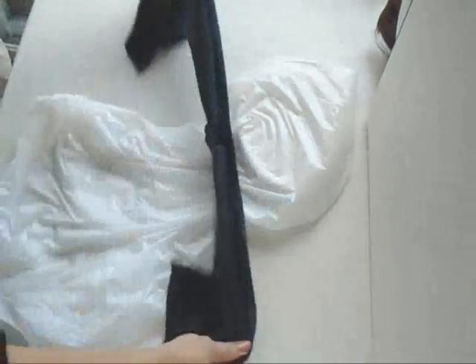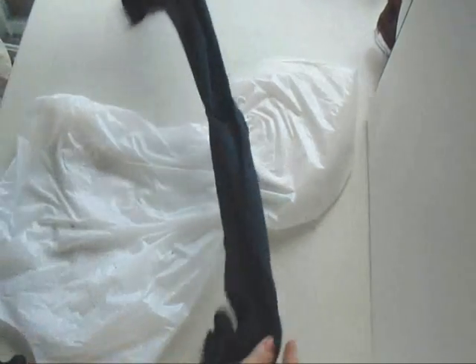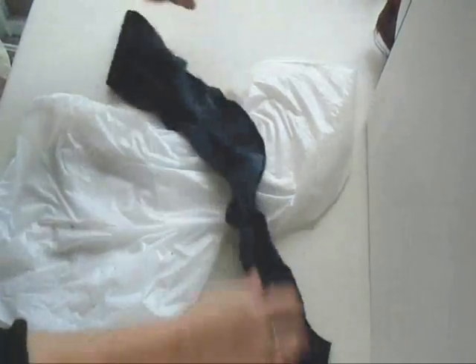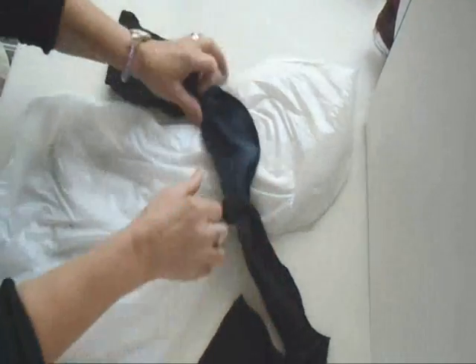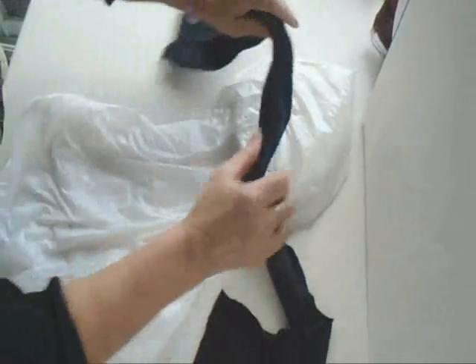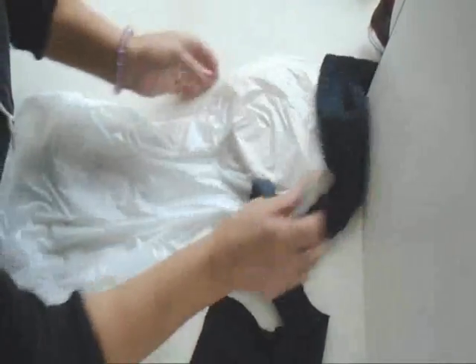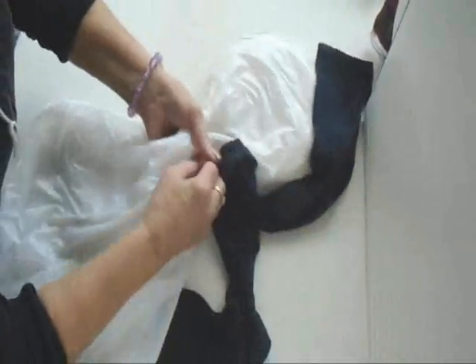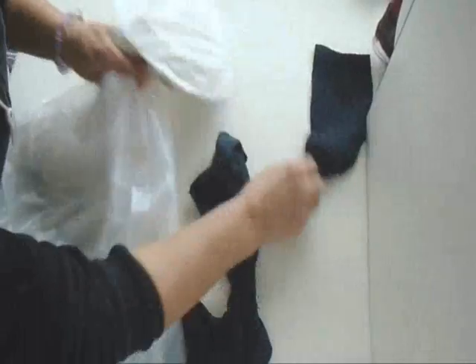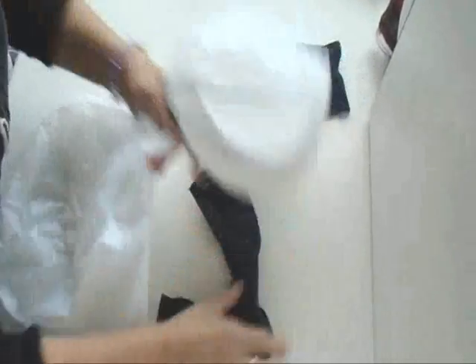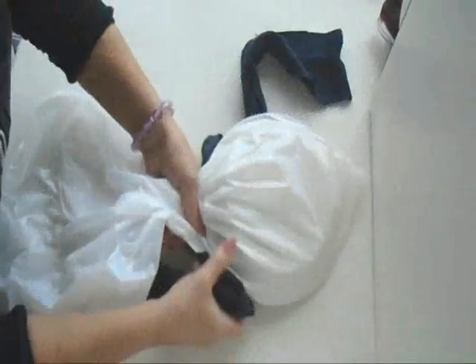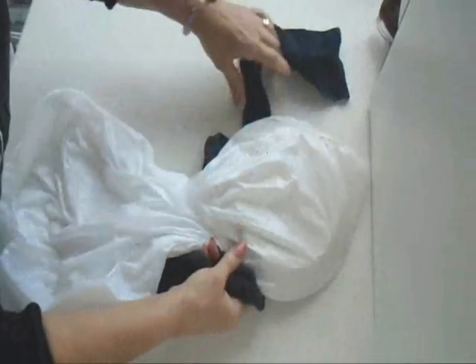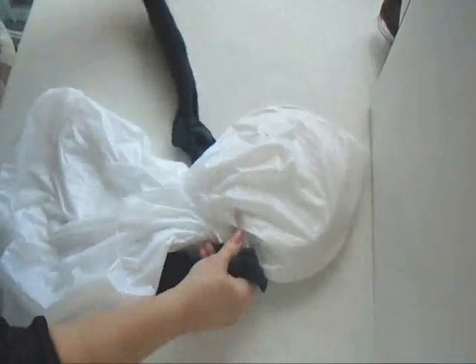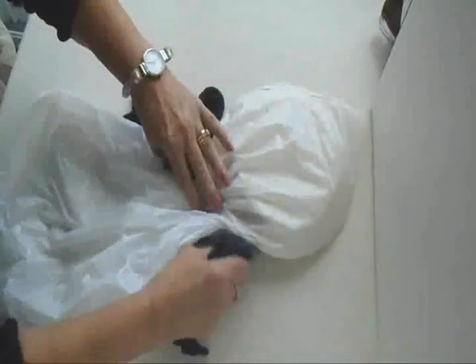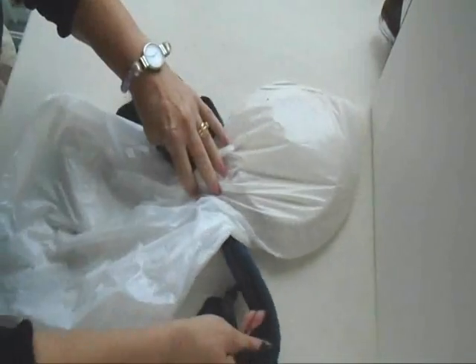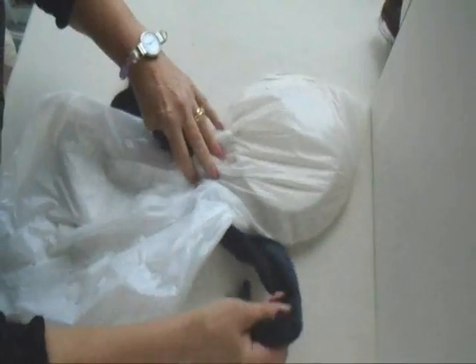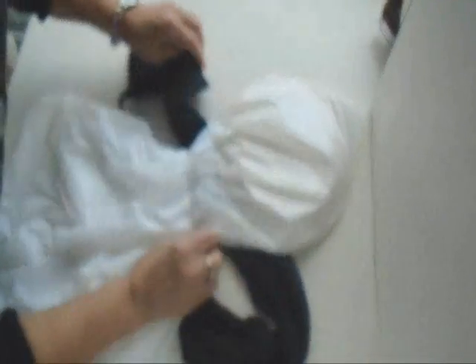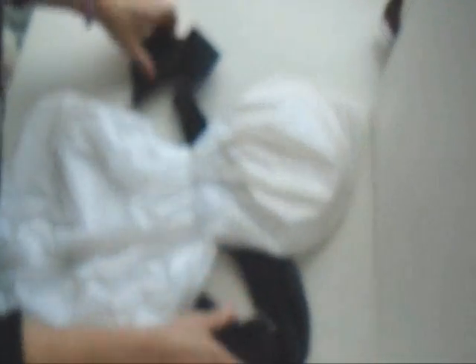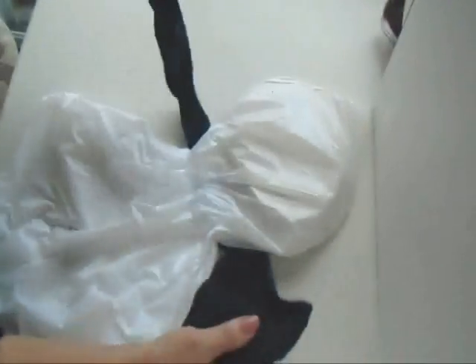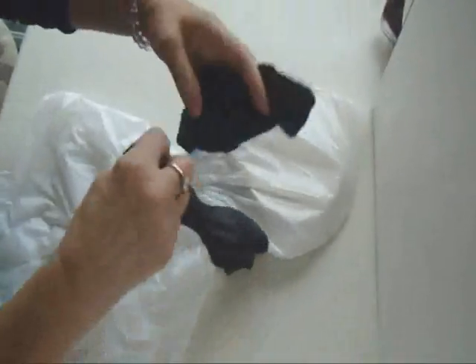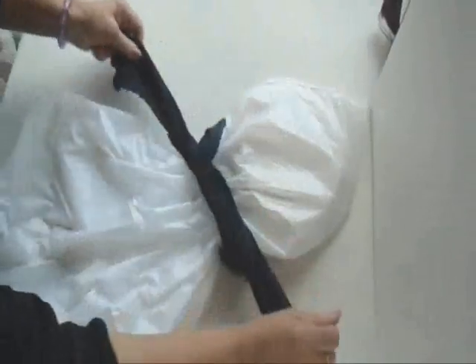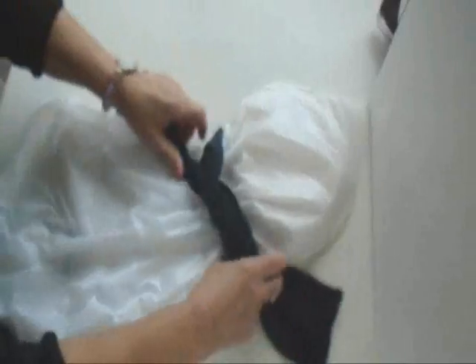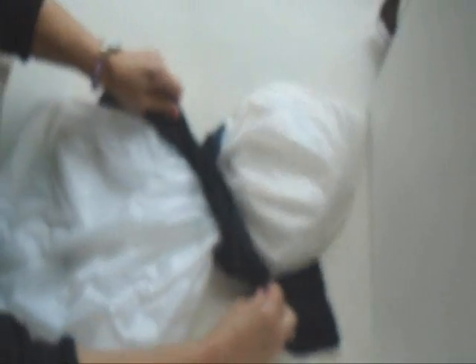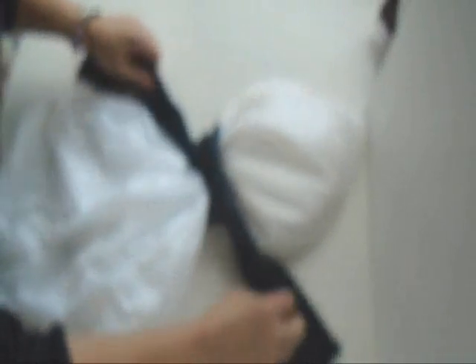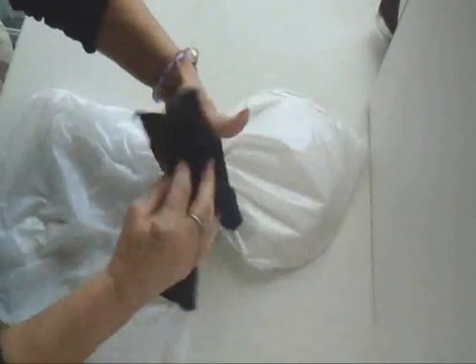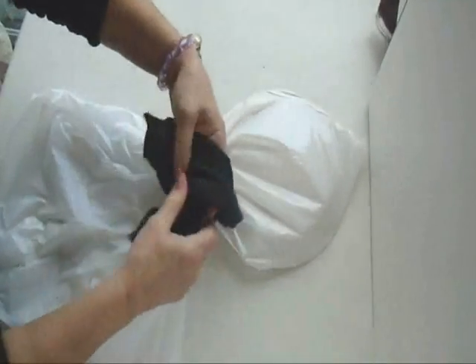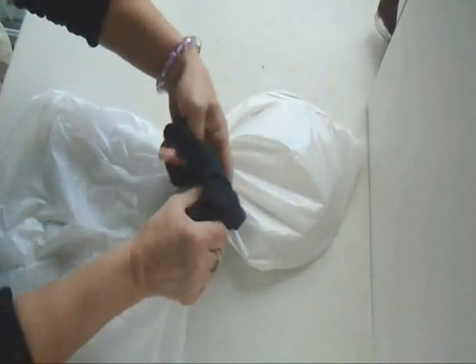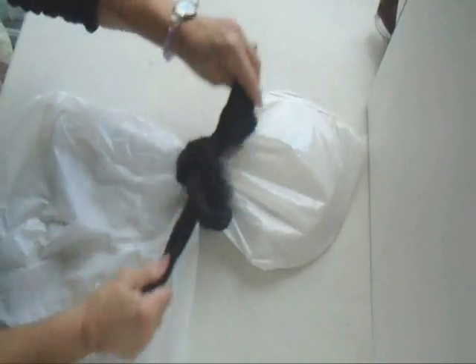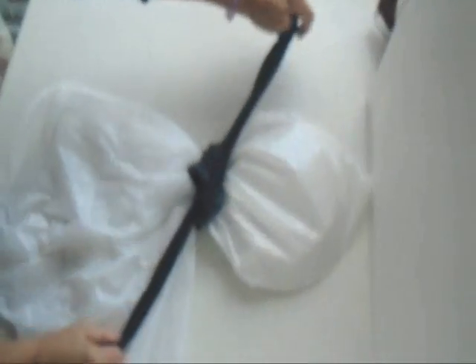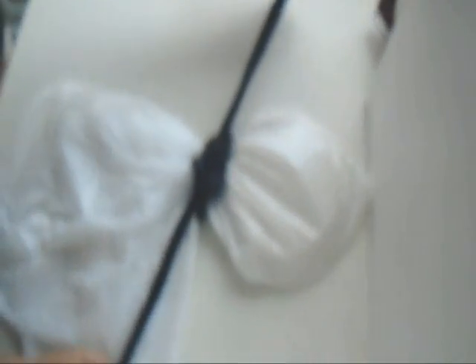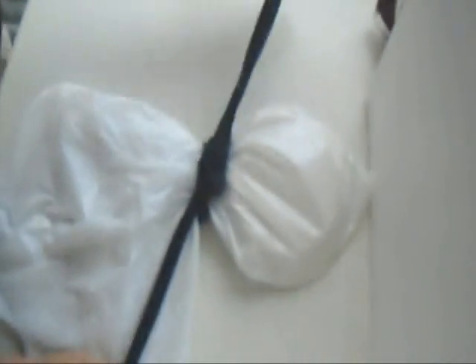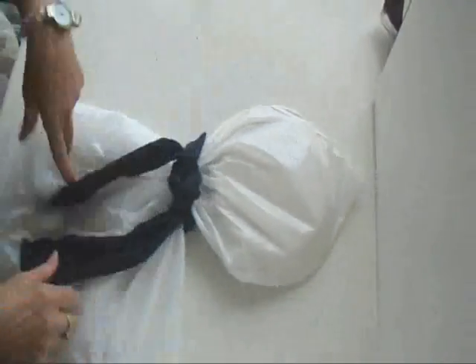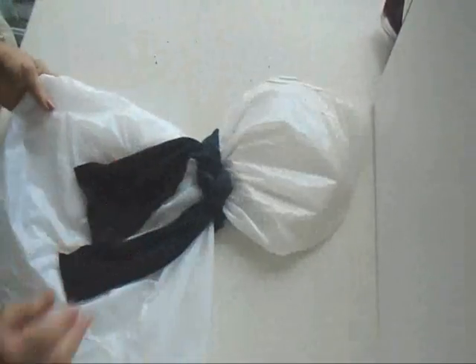Now I have a nice long piece. I'm going to tie this behind, put that center part back there, and tie it into a square knot like that.